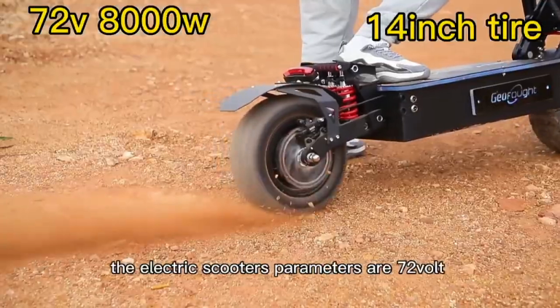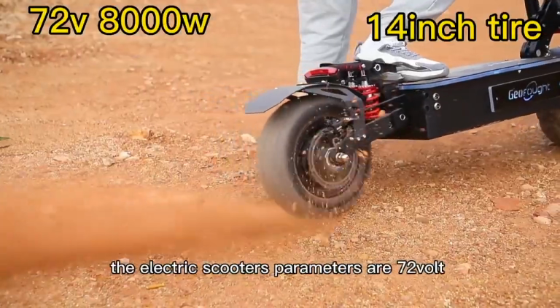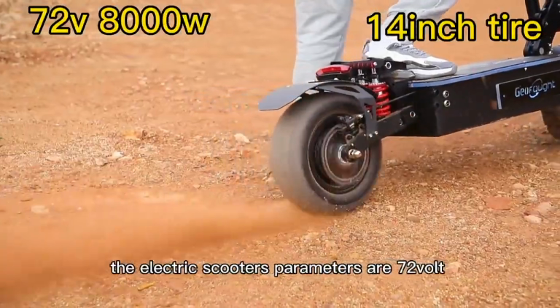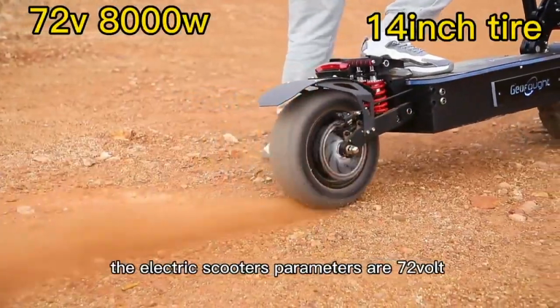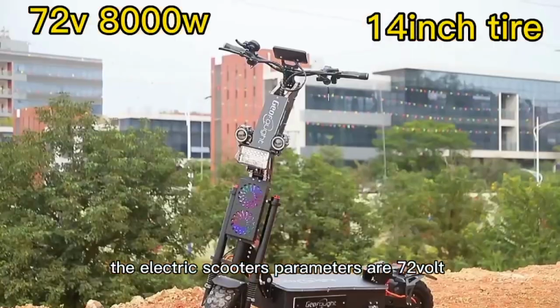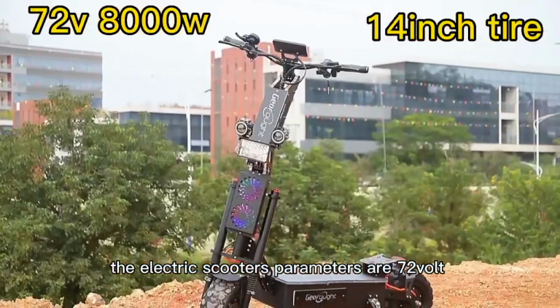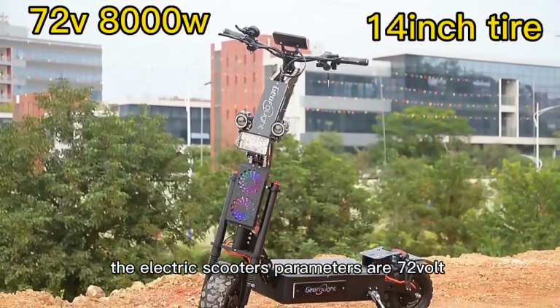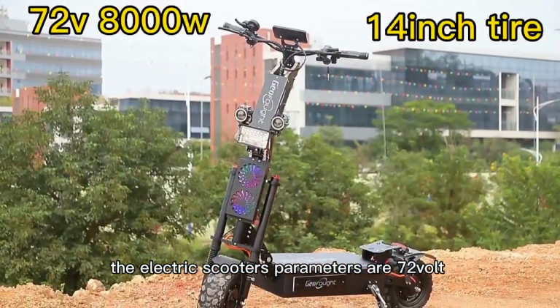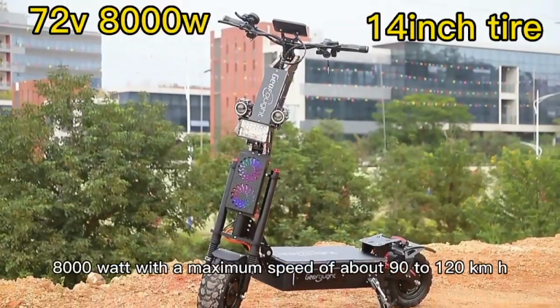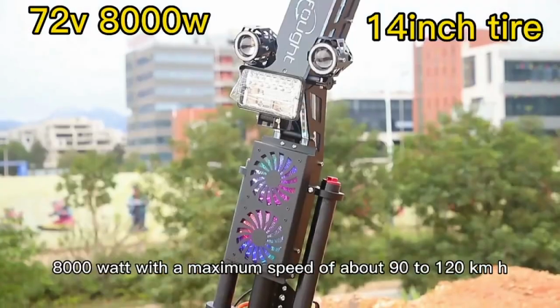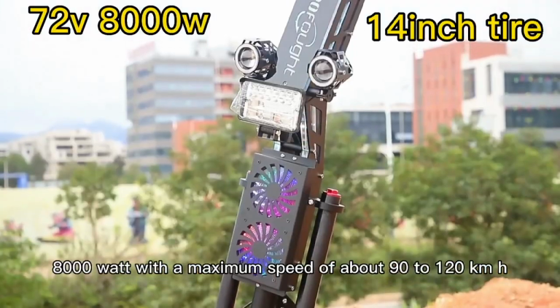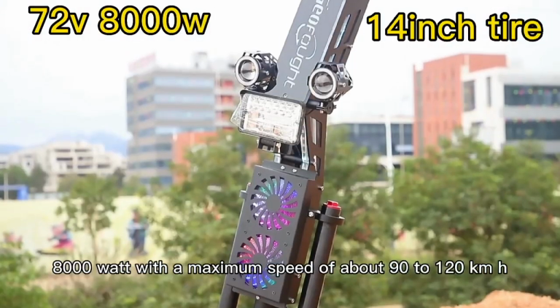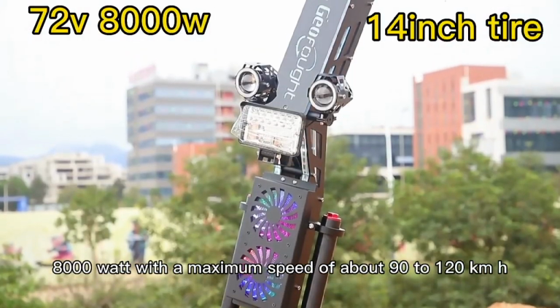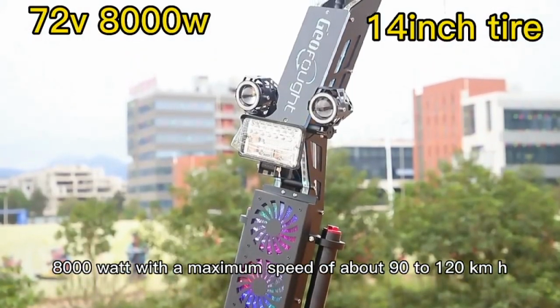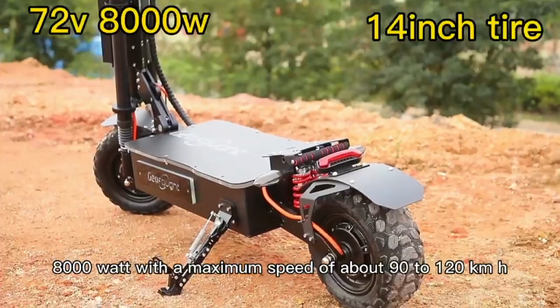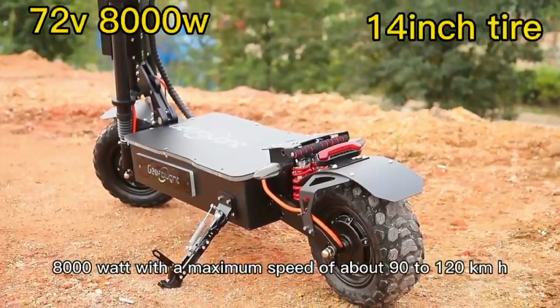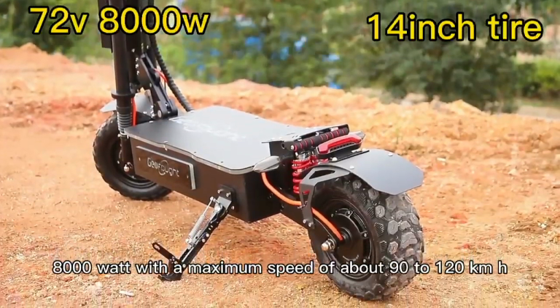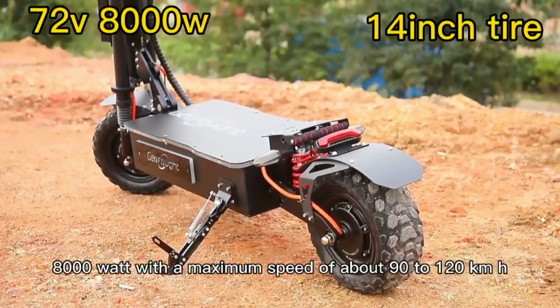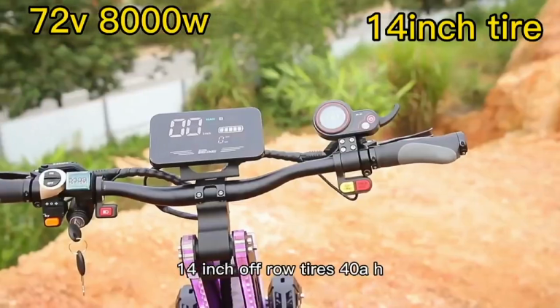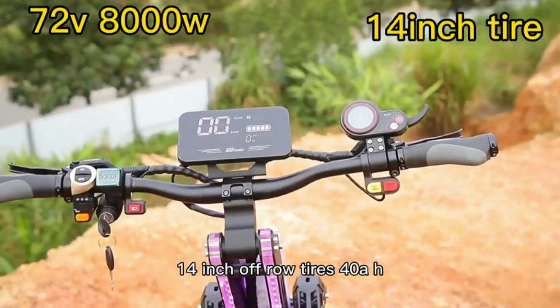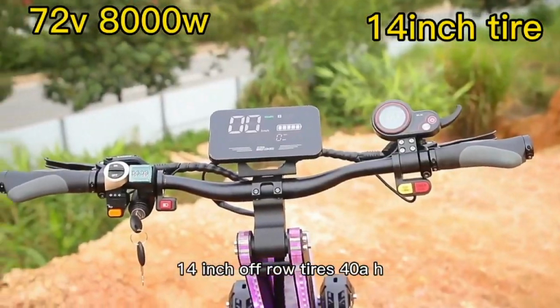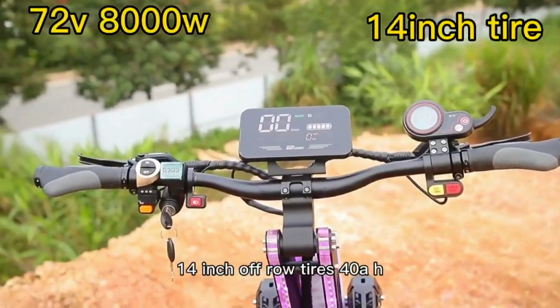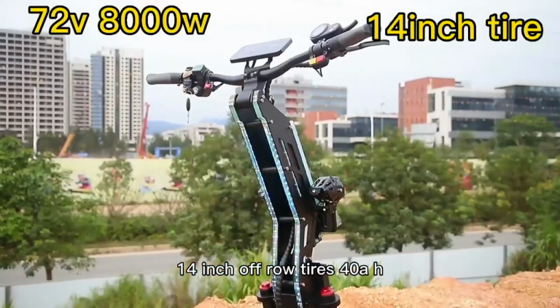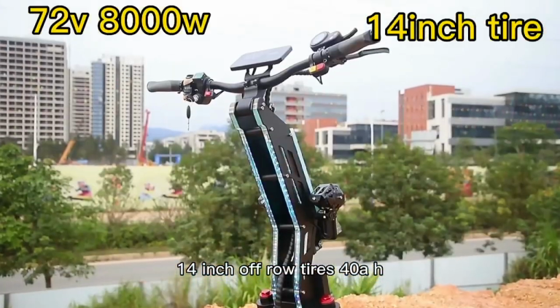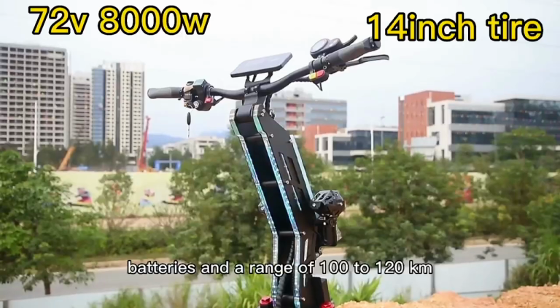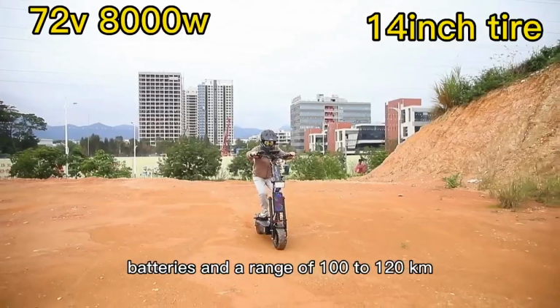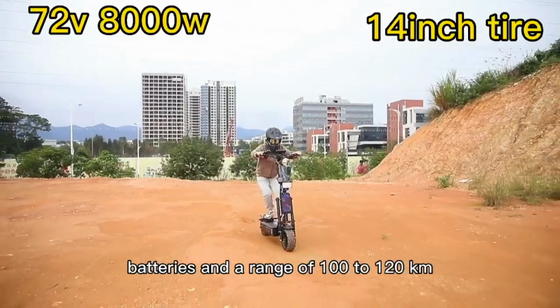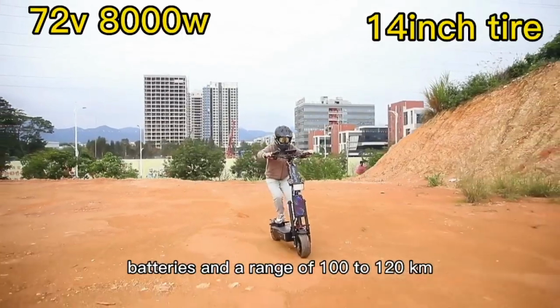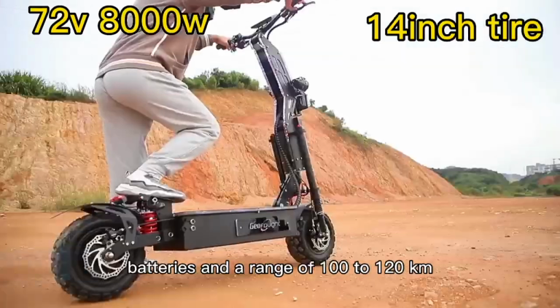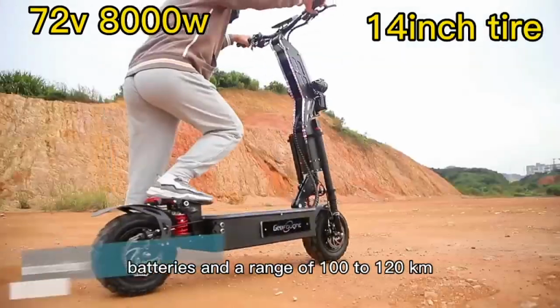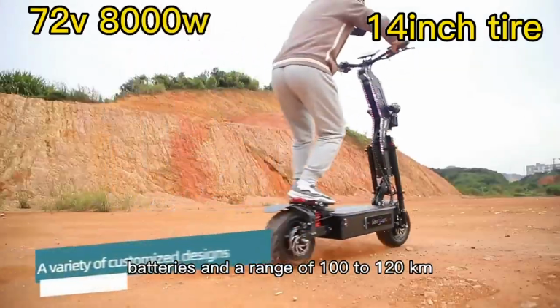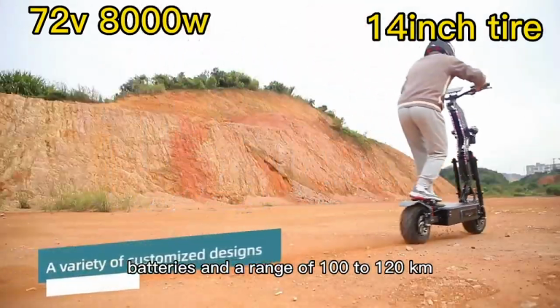The electric scooter's parameters are 70 to 8000 watt with a maximum speed of about 90 to 120 kilometers, 14 inch off-road tires, 4 VAH batteries, and a range of 100 to 120 kilometers.